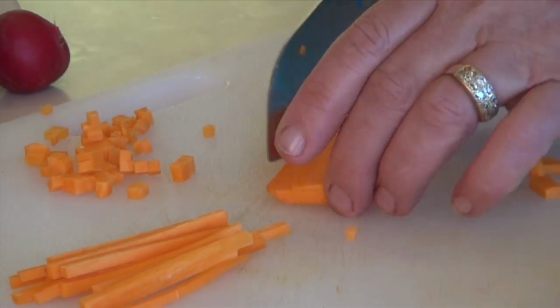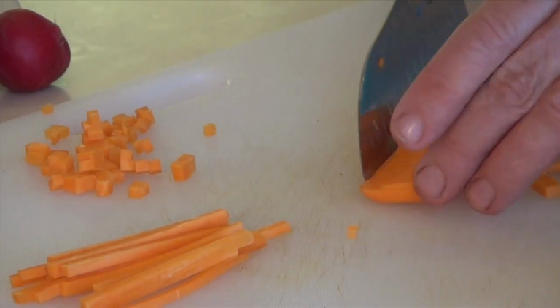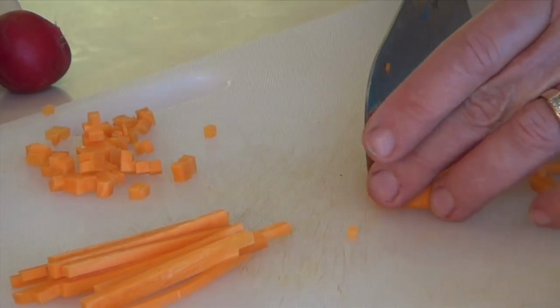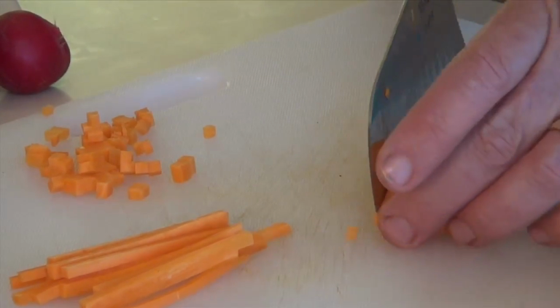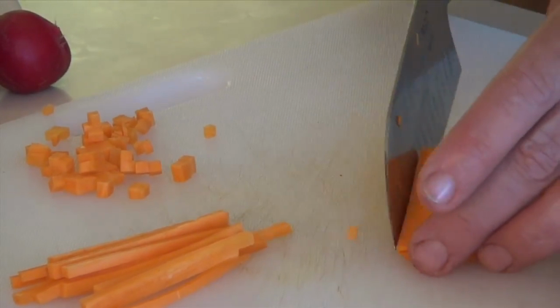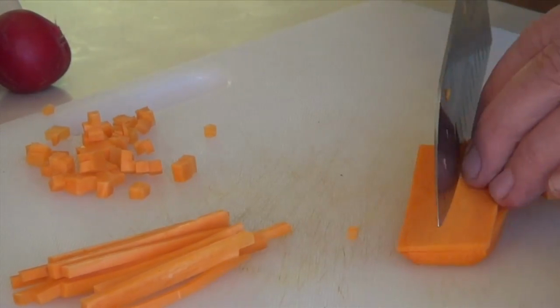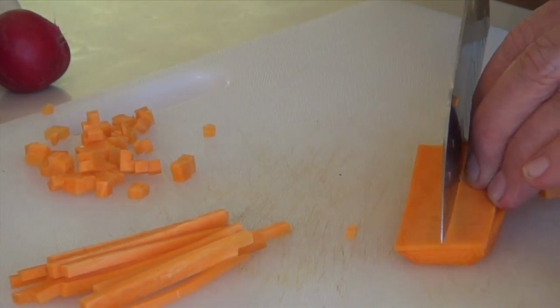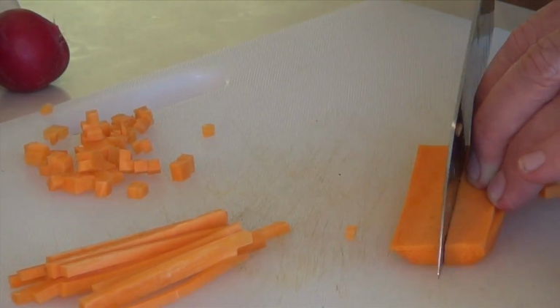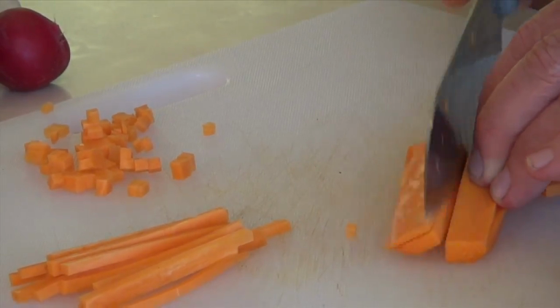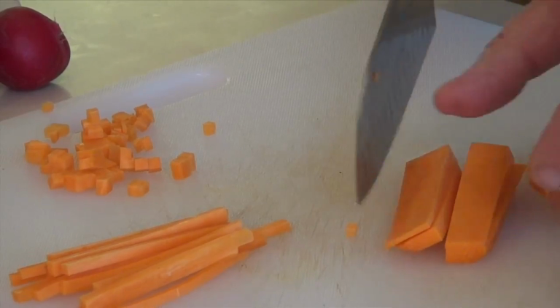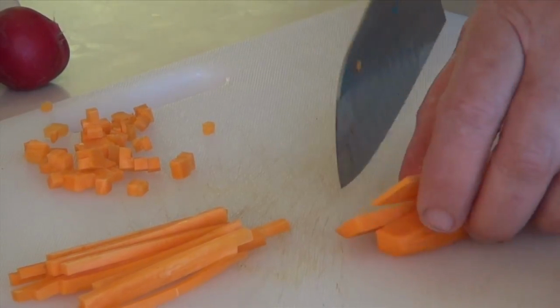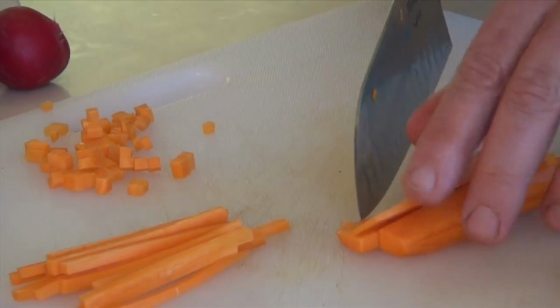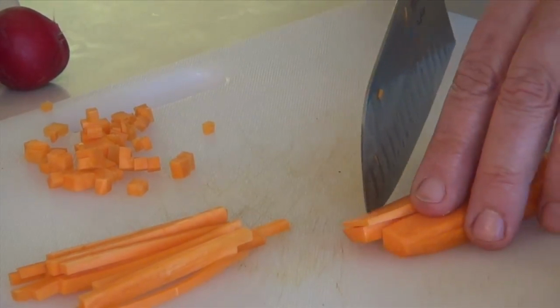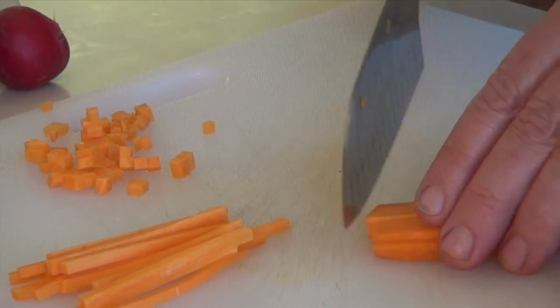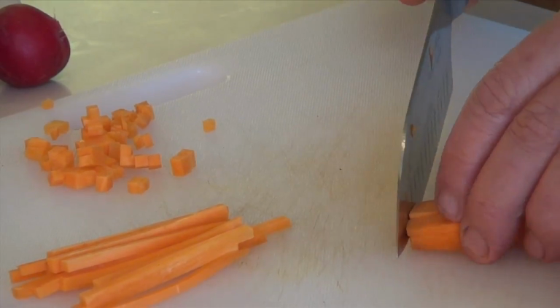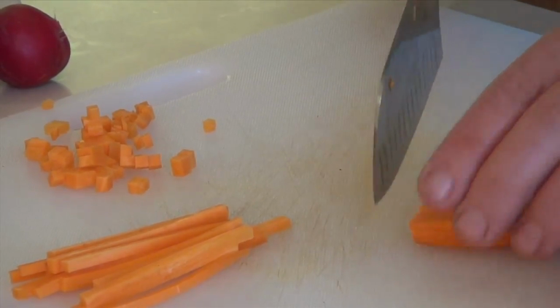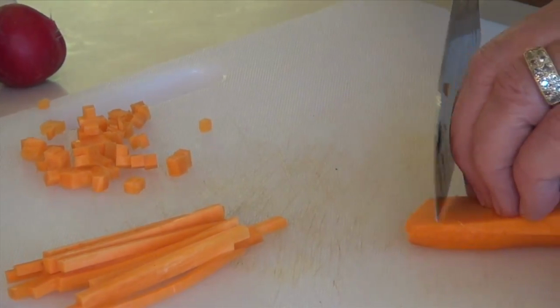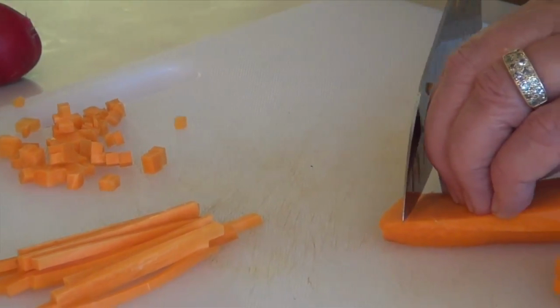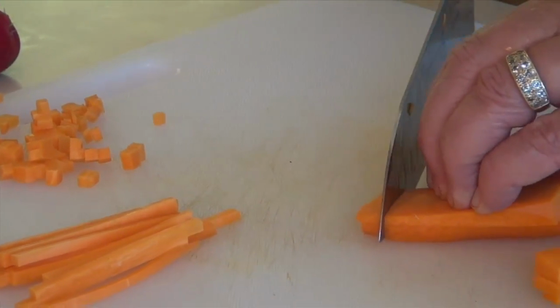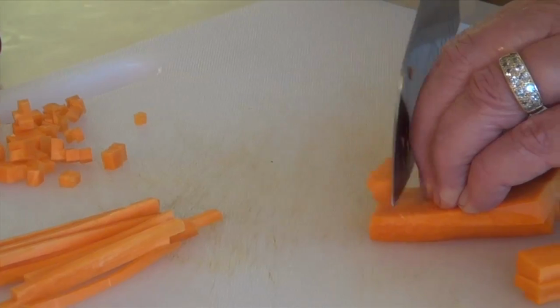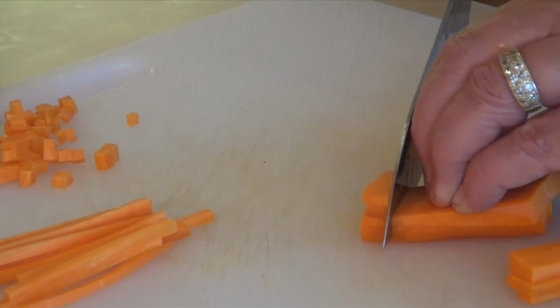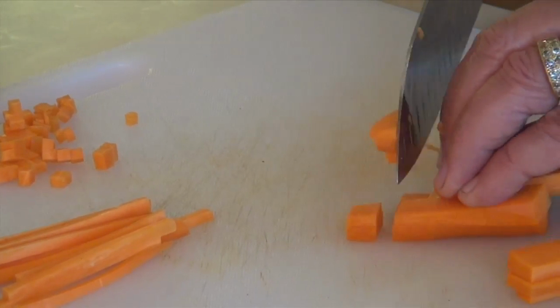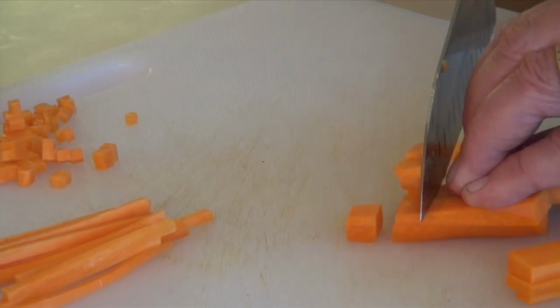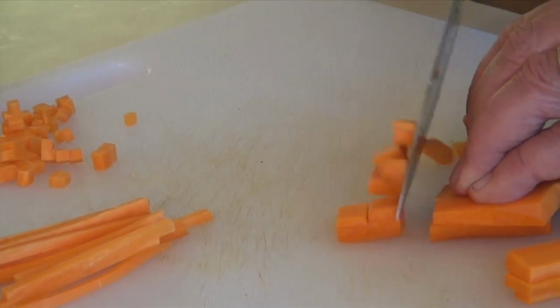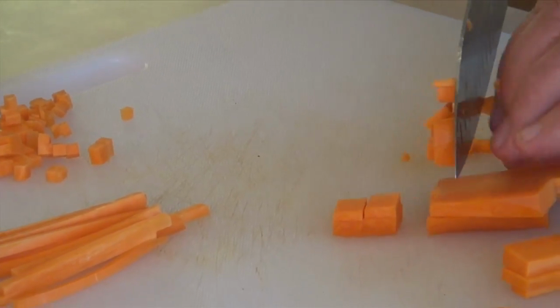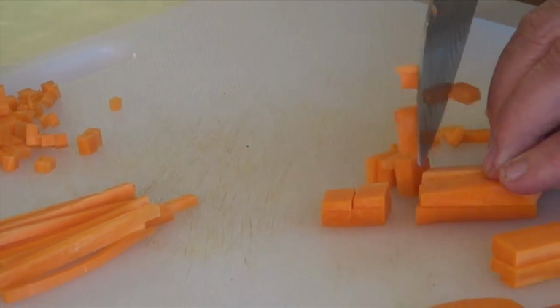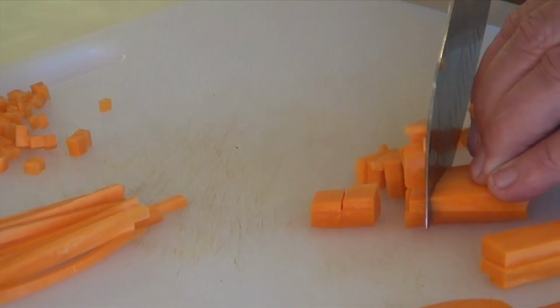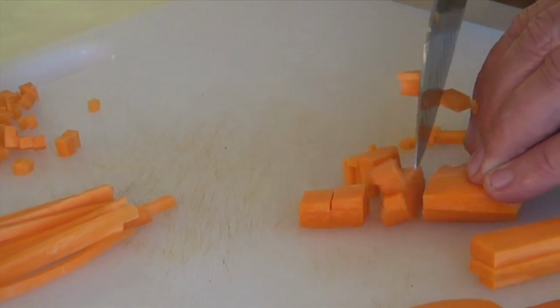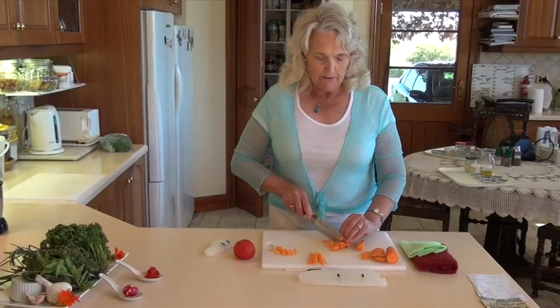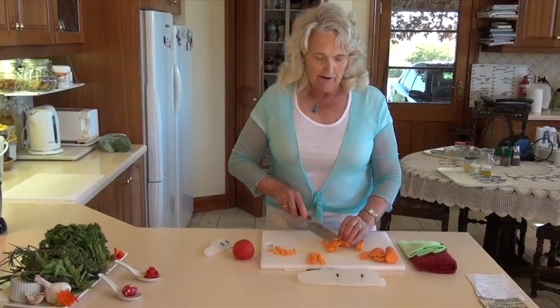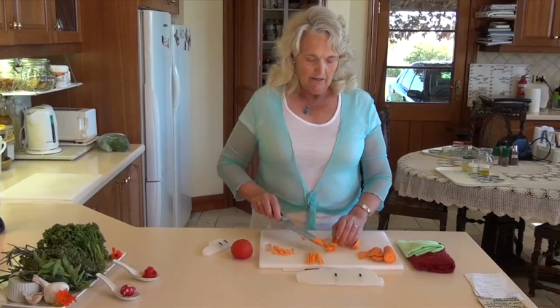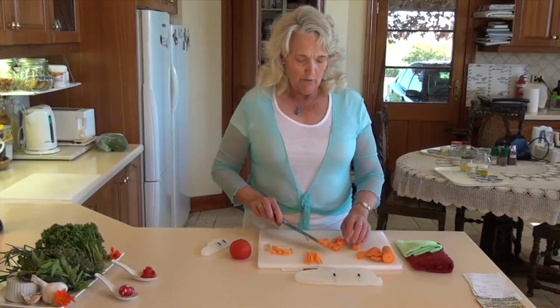If you want it to be chunky, we just cut through there and bring it around like this, and you've got the same but with bigger pieces. So here we have a simple carrot and we've got so many different ways that we can cut it.